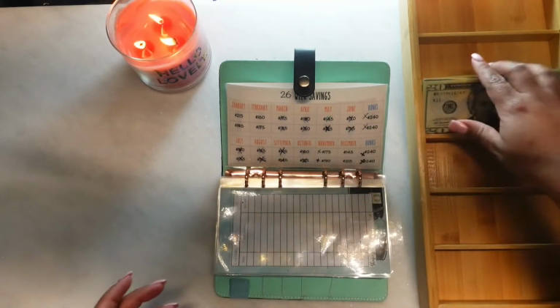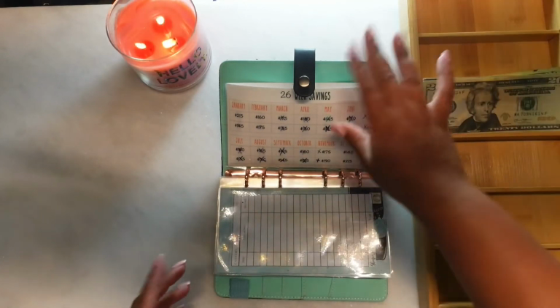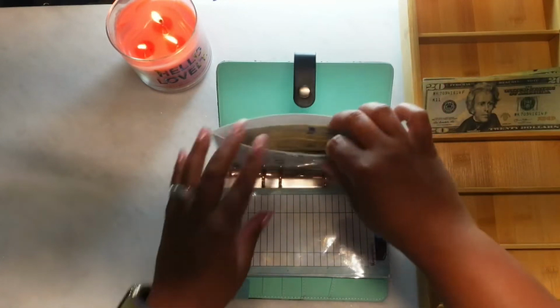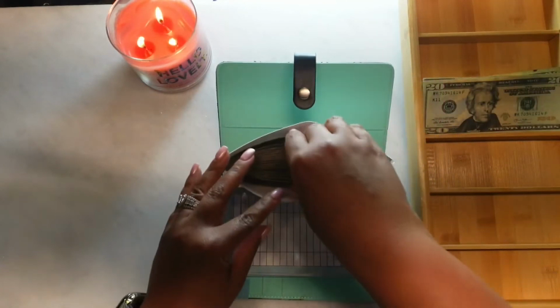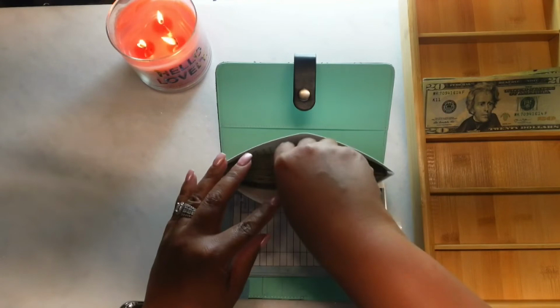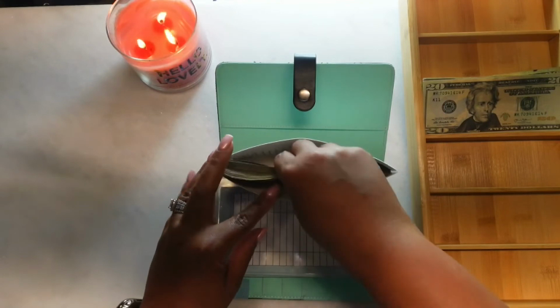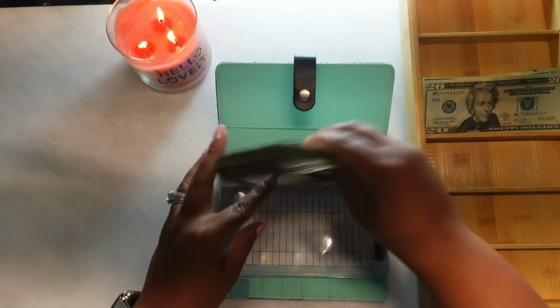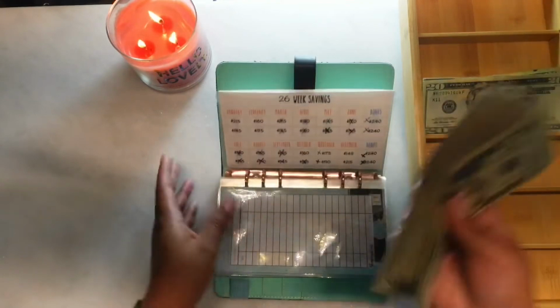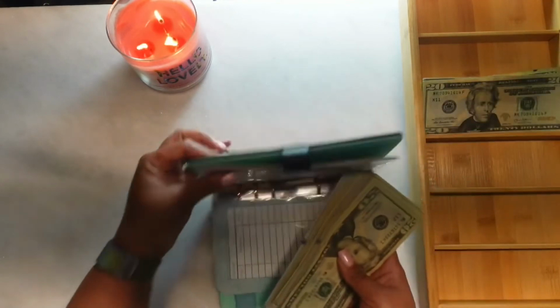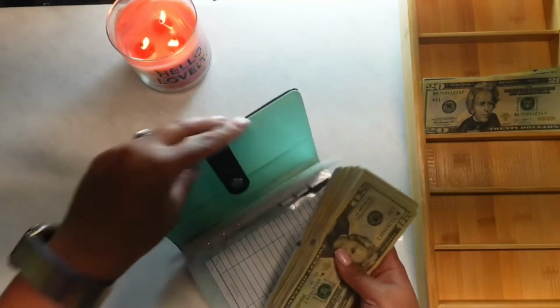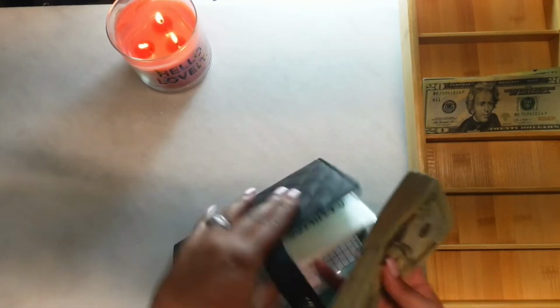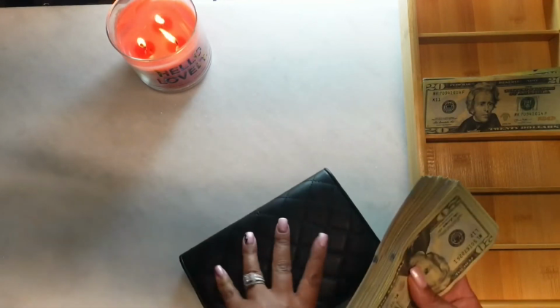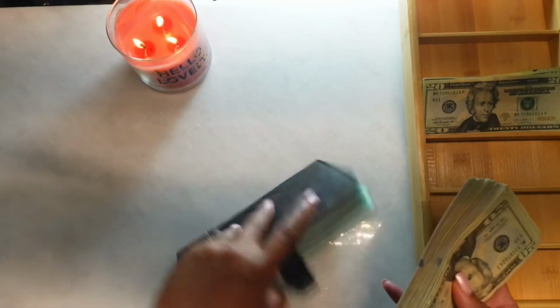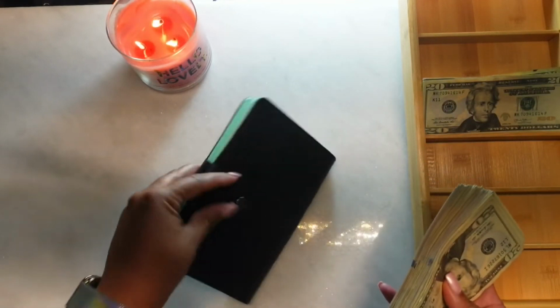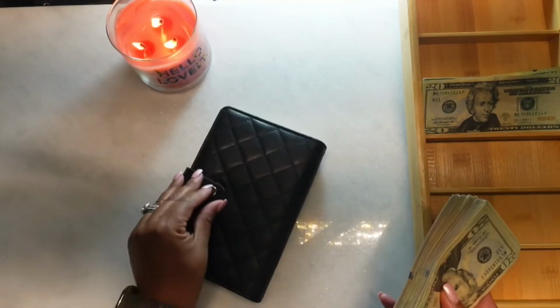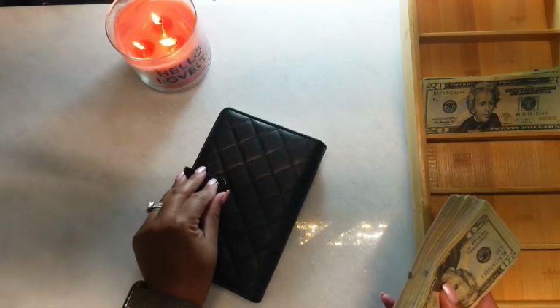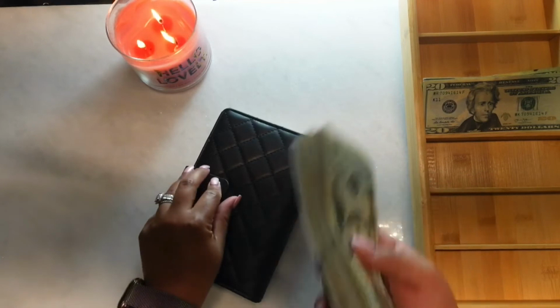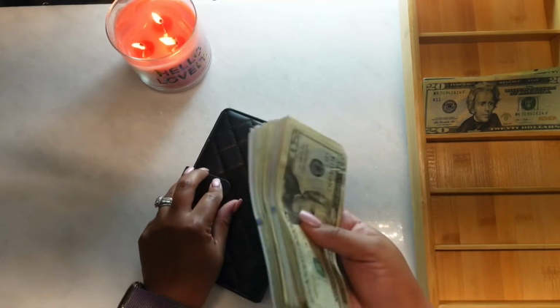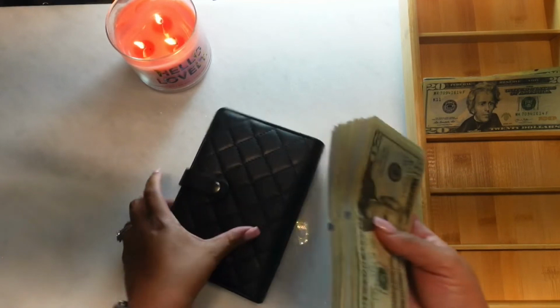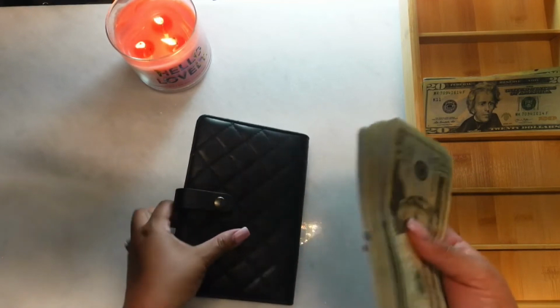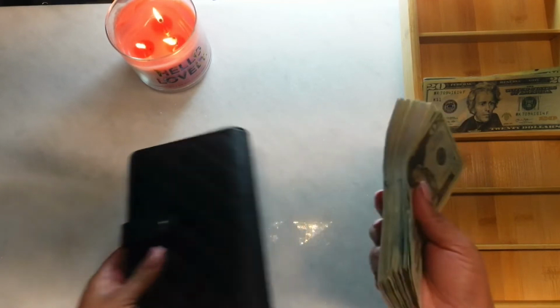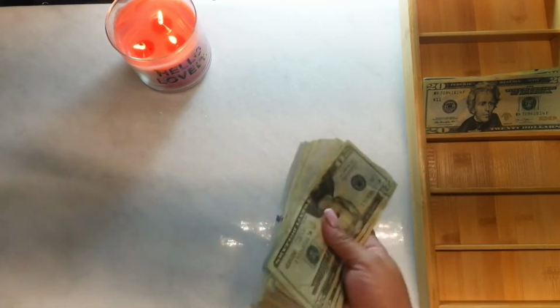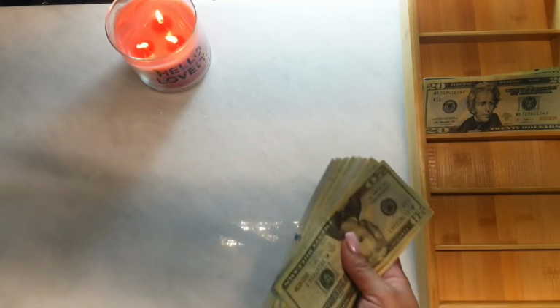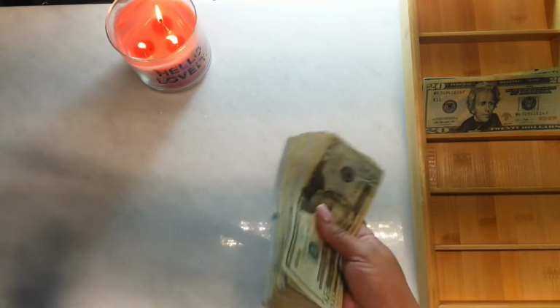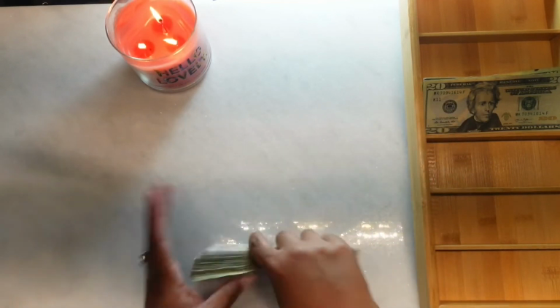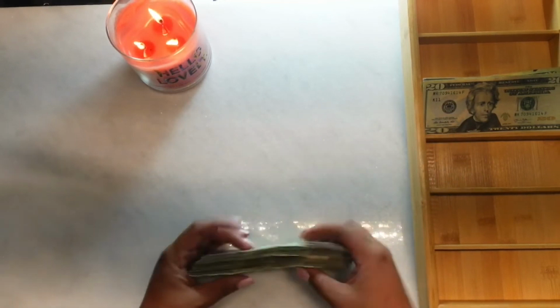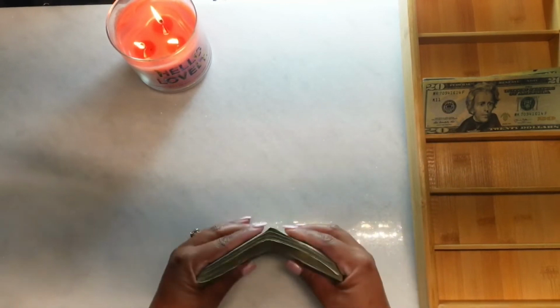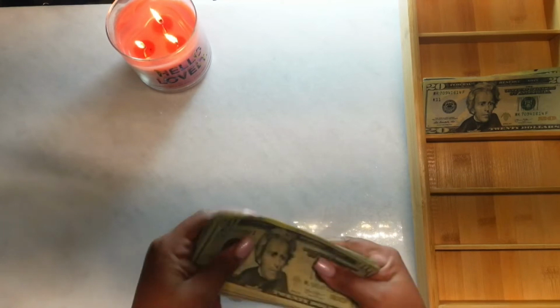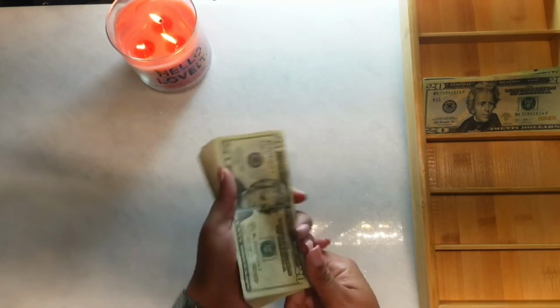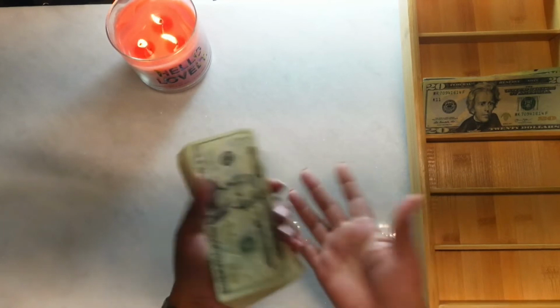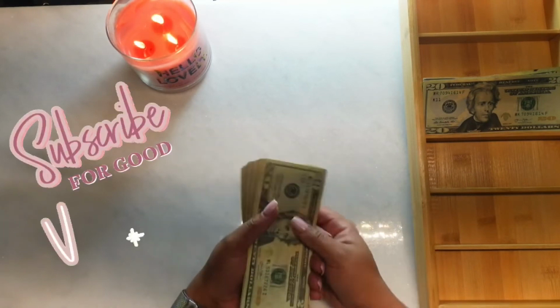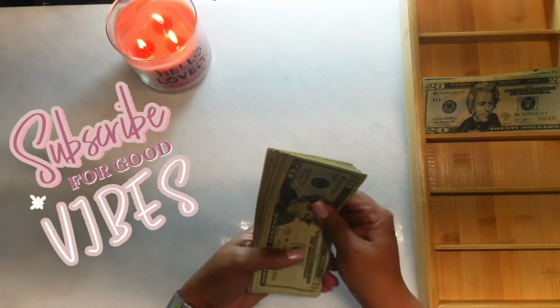20, 40, 60... 80... counting through — yes, $360. All right, so I'm going to unstuff all this and I have to organize the bills, because I wouldn't count them, I would just put it in and not organize it. So let's get to organizing.